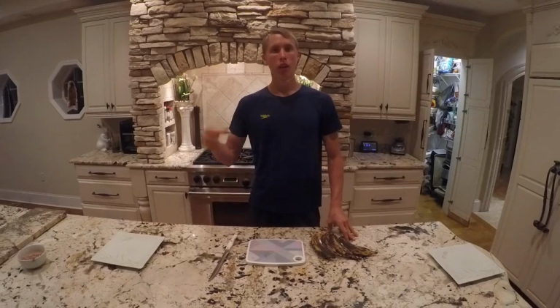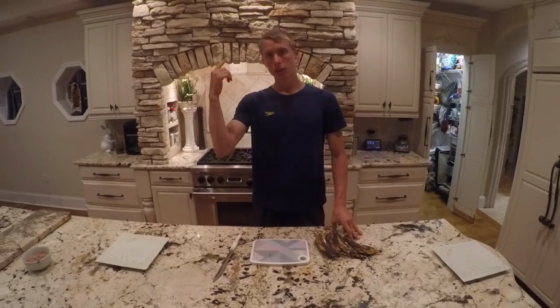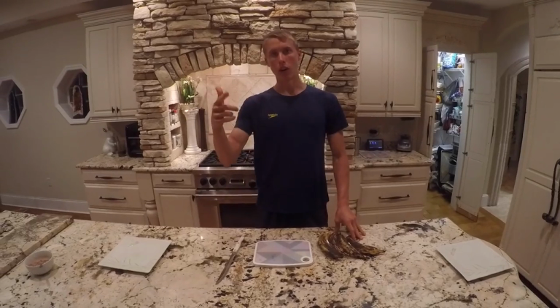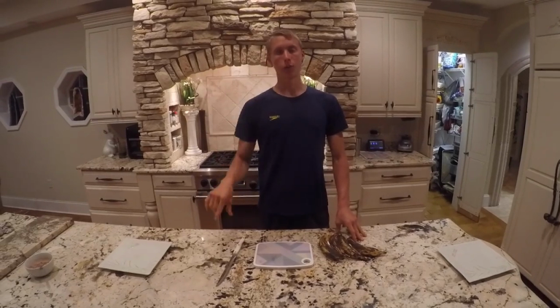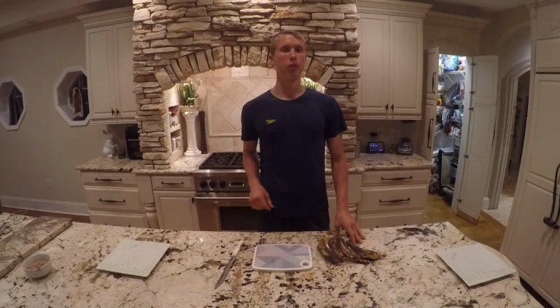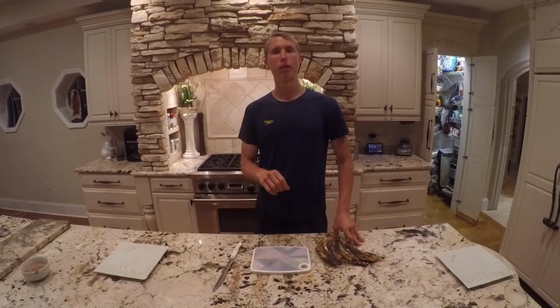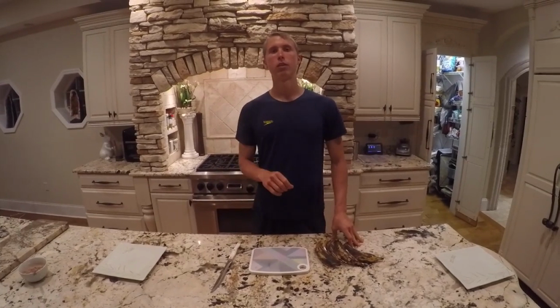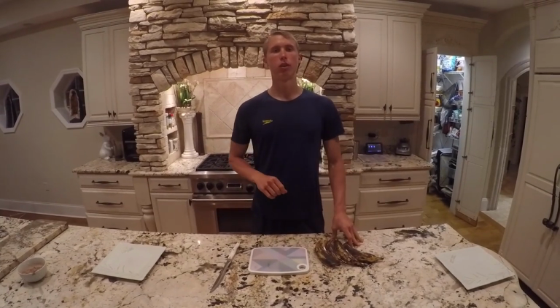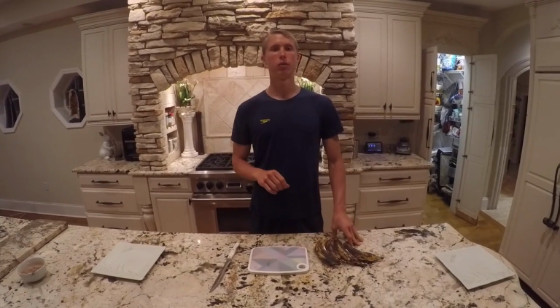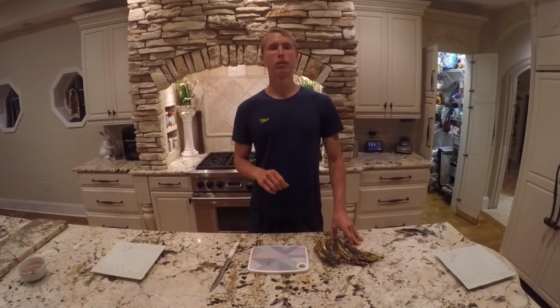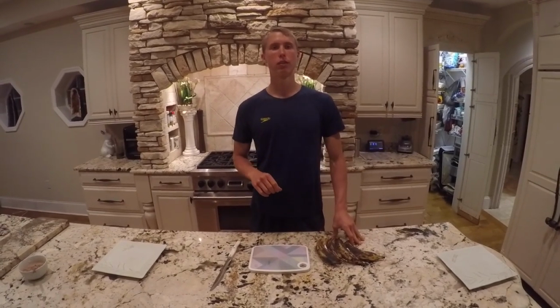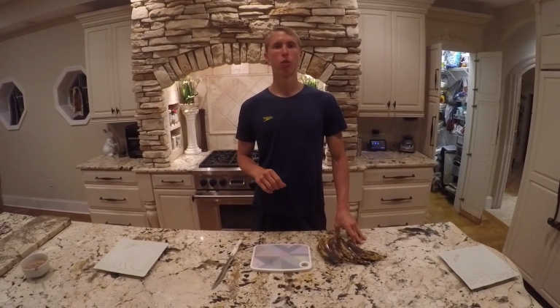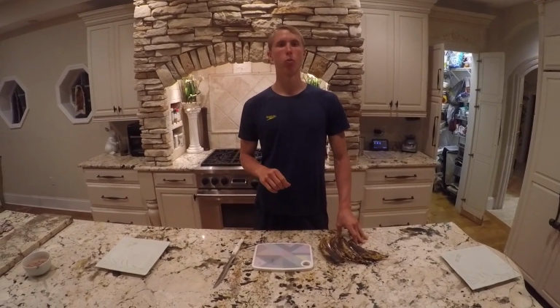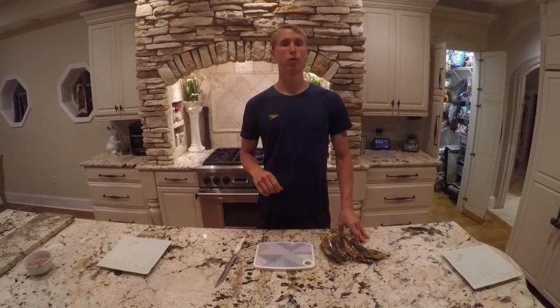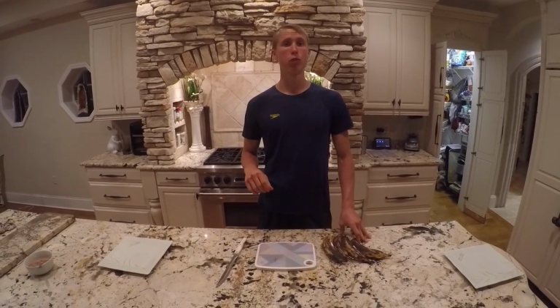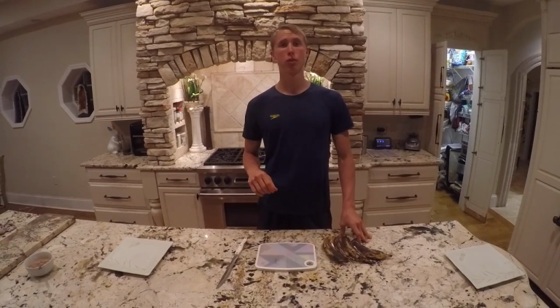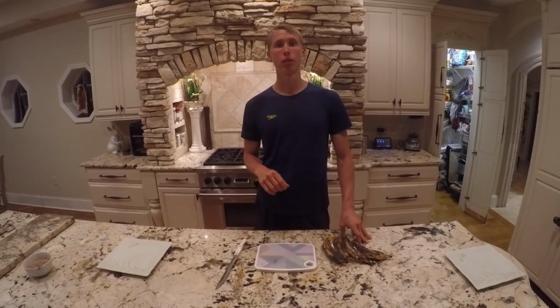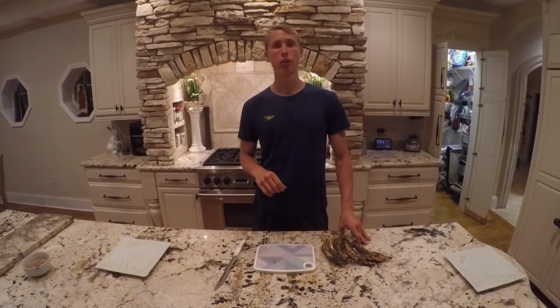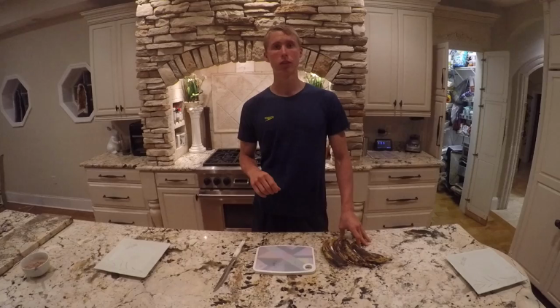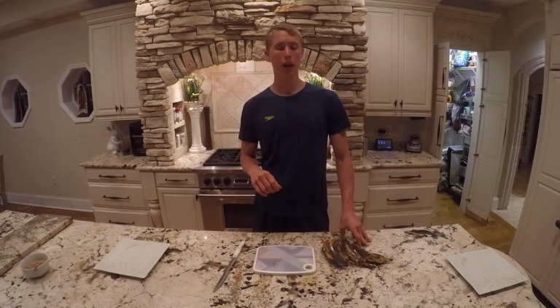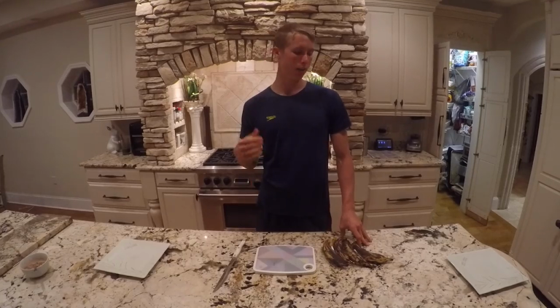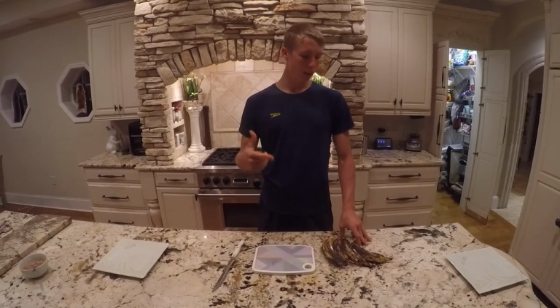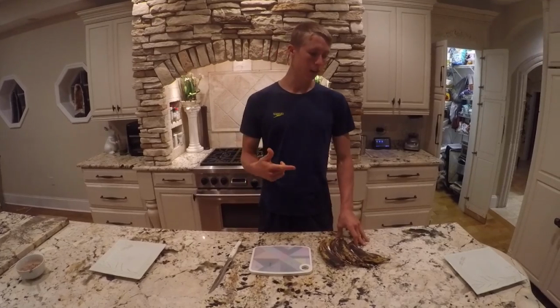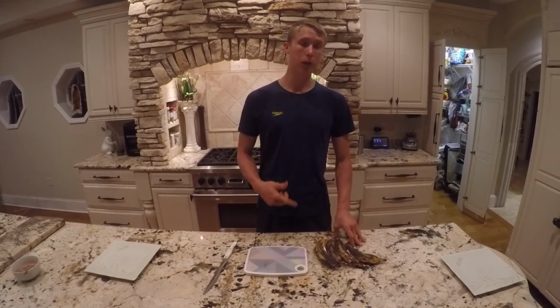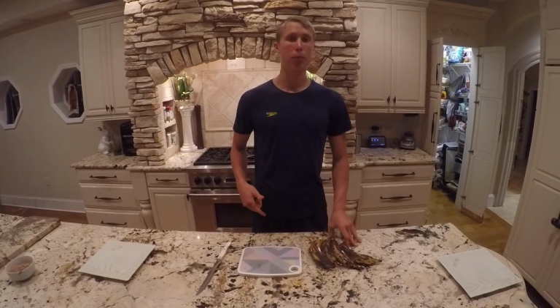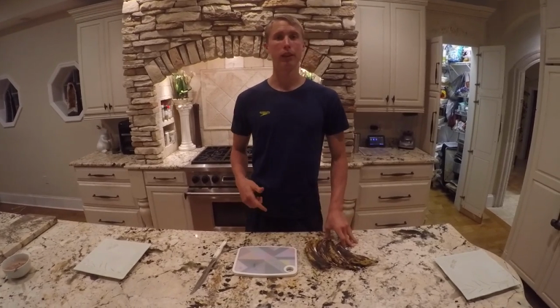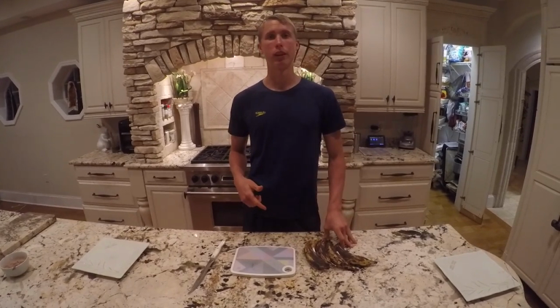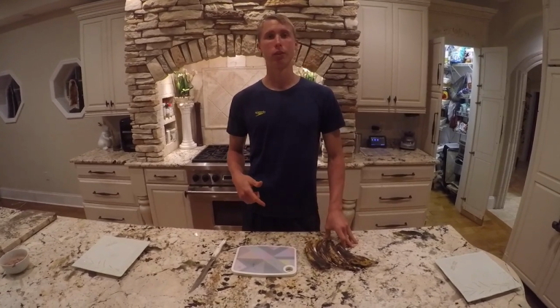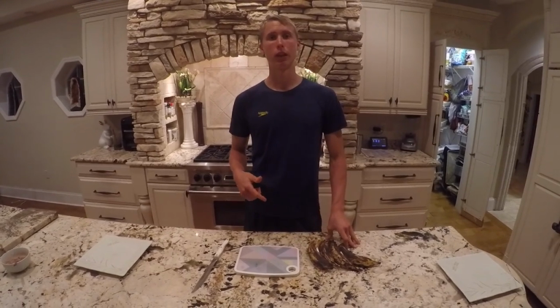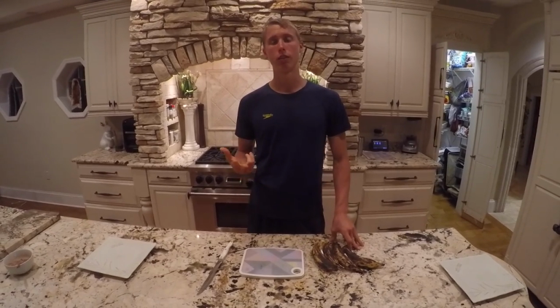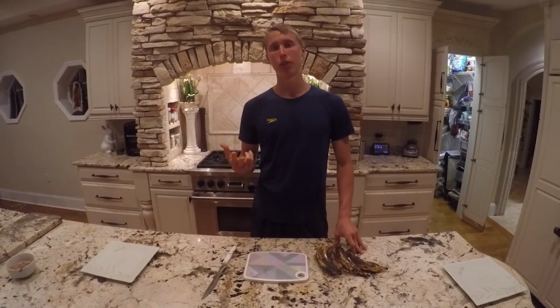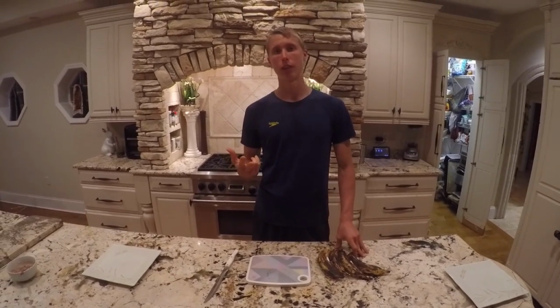Dogs, what's up man? Welcome to Drake's Kitchen where we're open 24/7, 365. Today we got plantain chips. We got two different types.